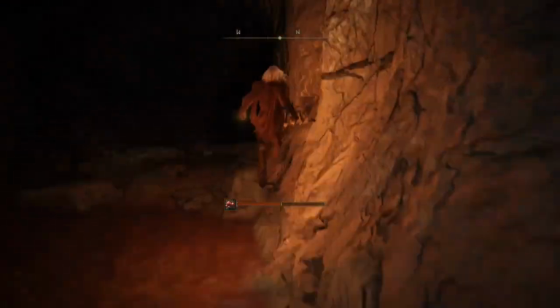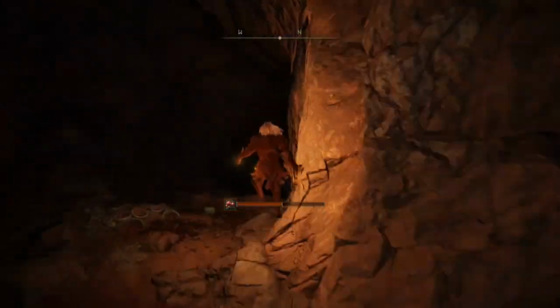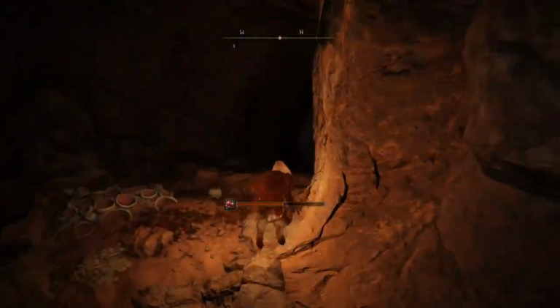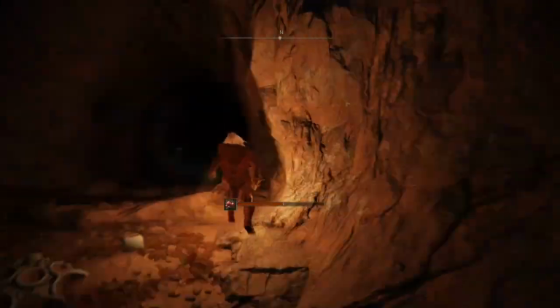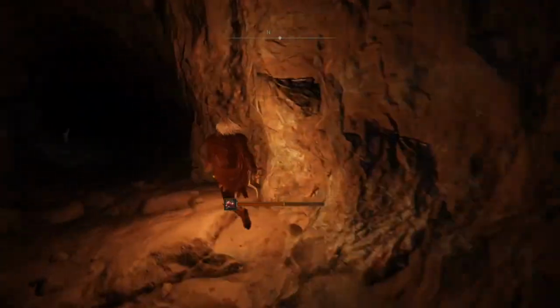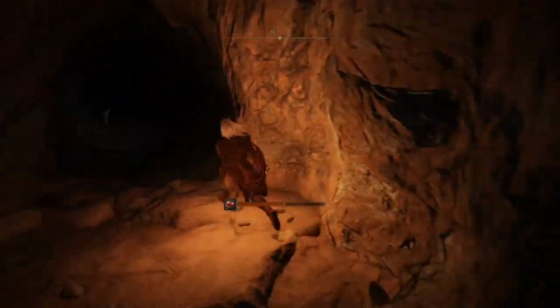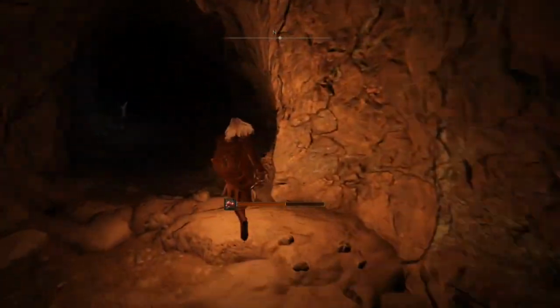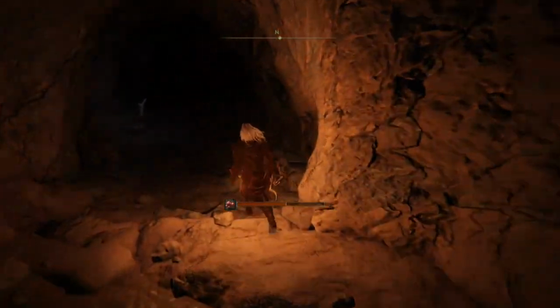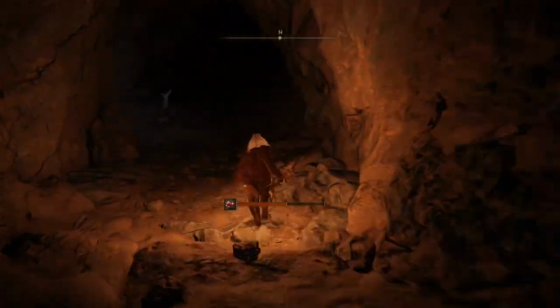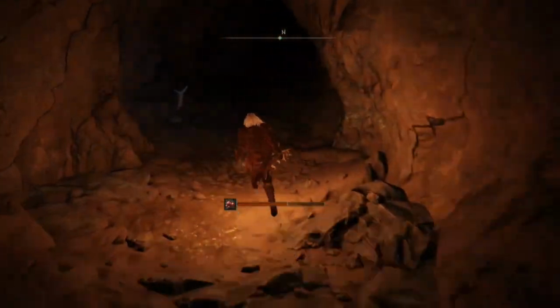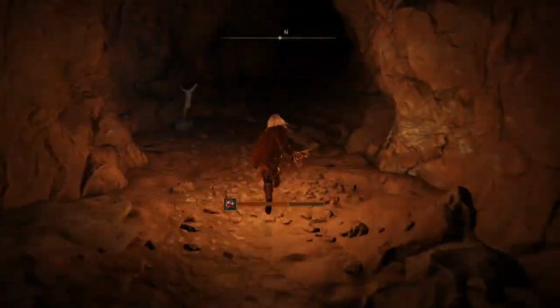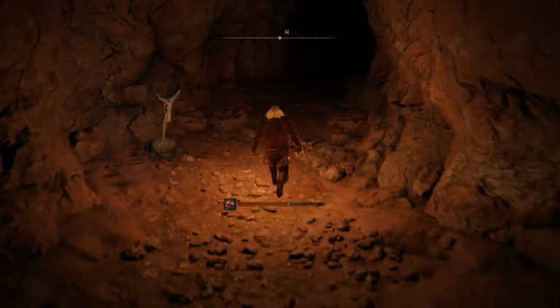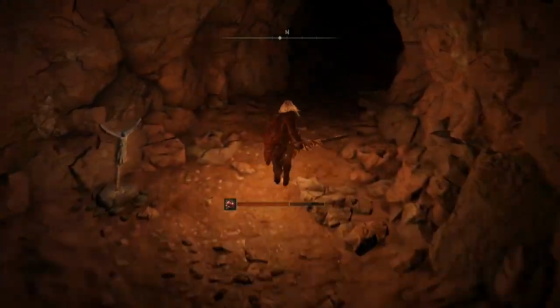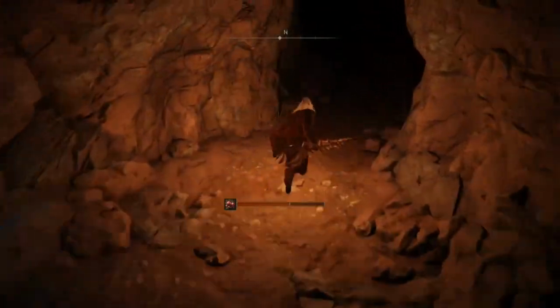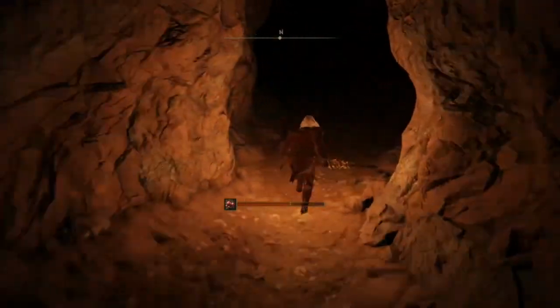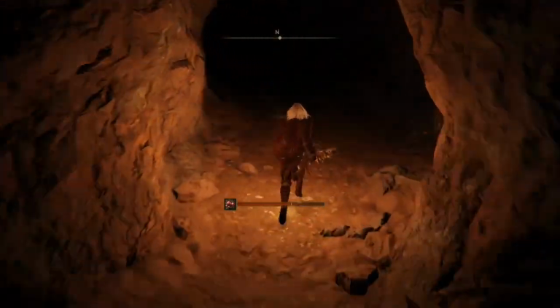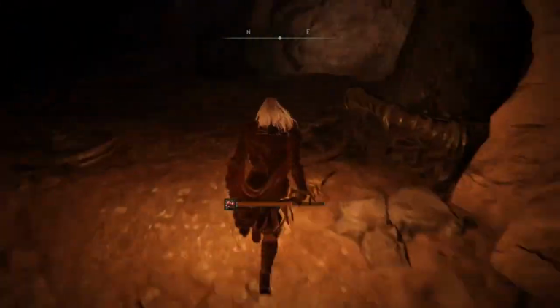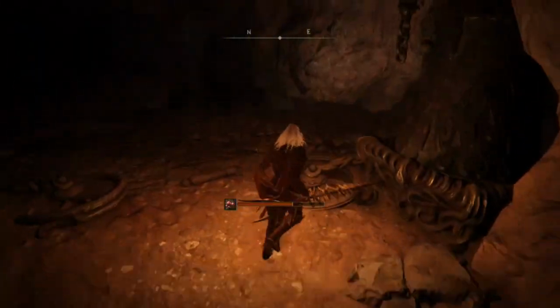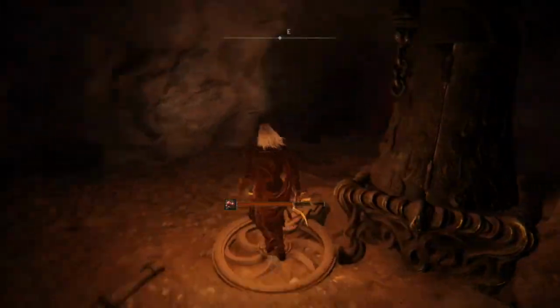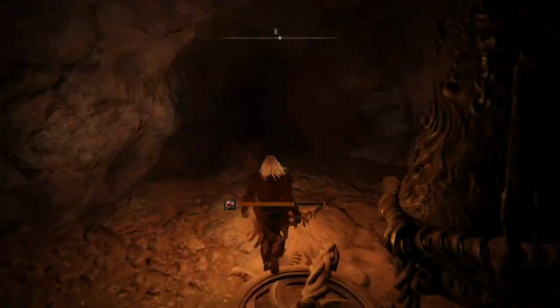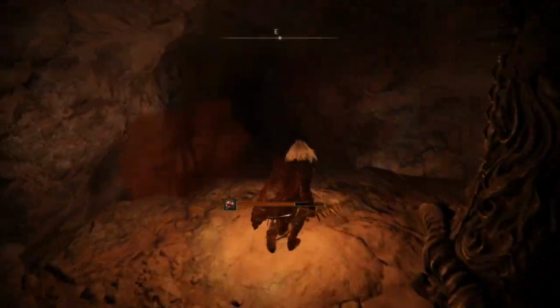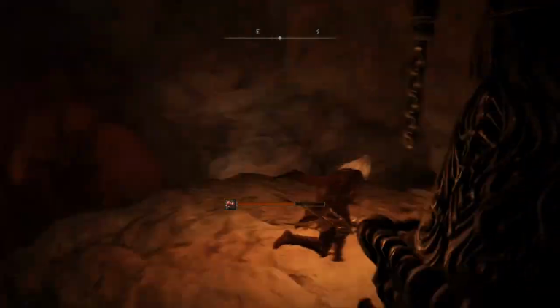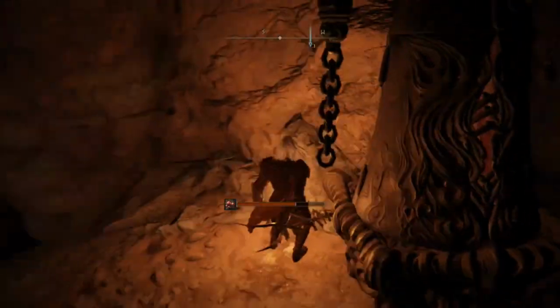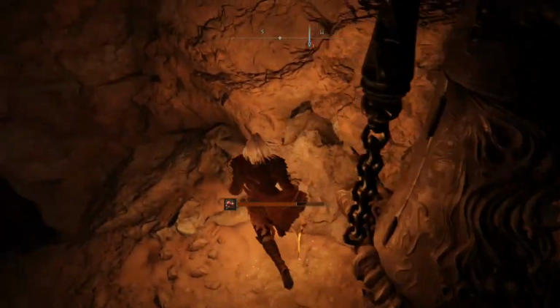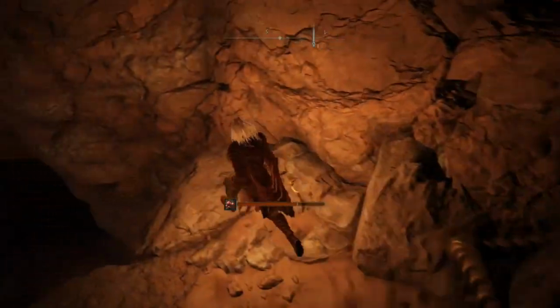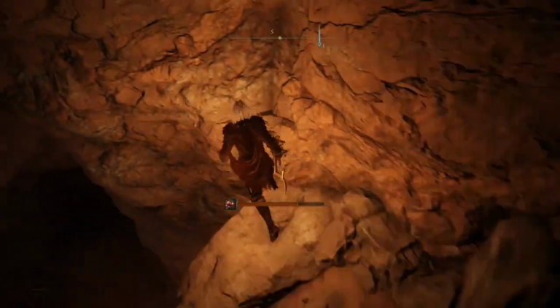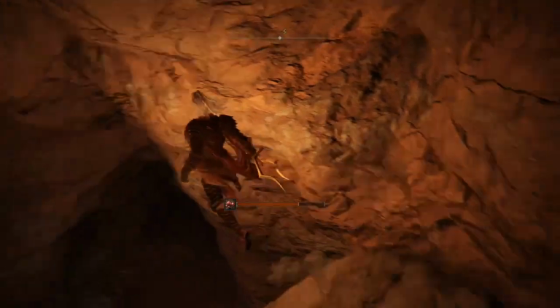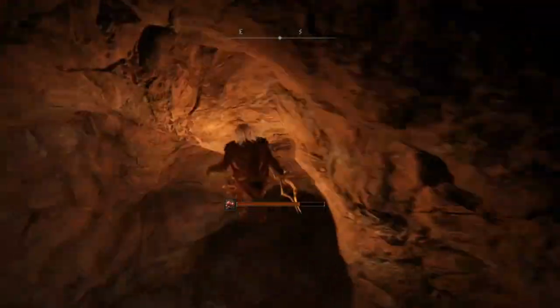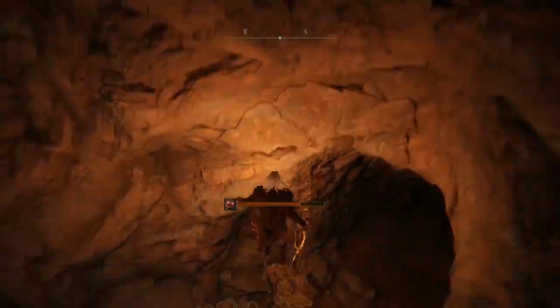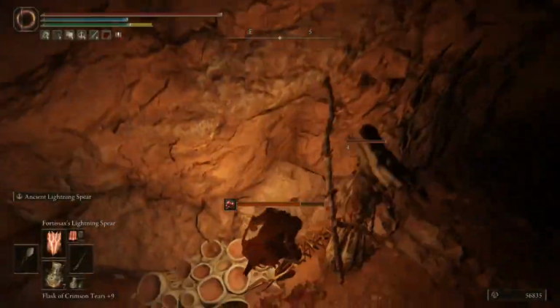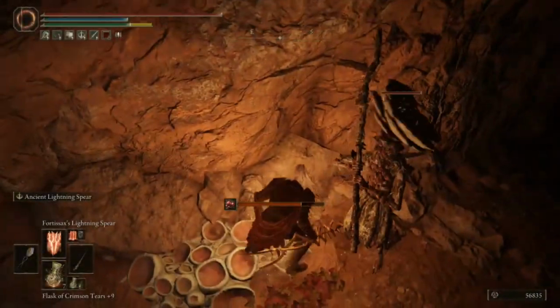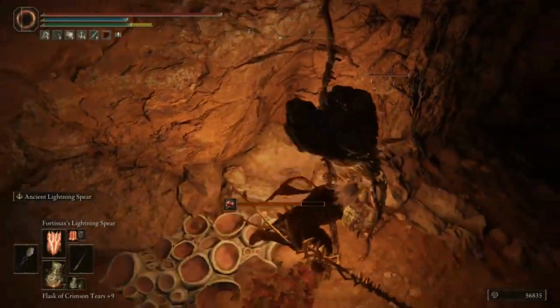Onto this bit of land, you want to go left and stay close to the wall, then take a right when you get to the end. As you can see it's pitch black so watch your light. Go right here and drop down — there are some enemies but you don't really need to fight them, you can just make it past.